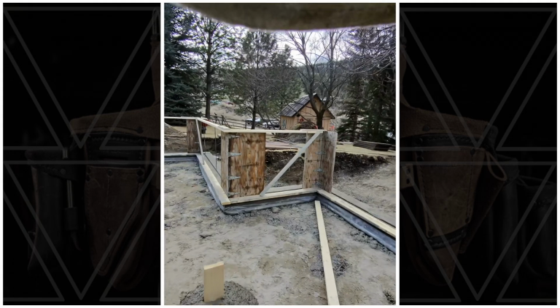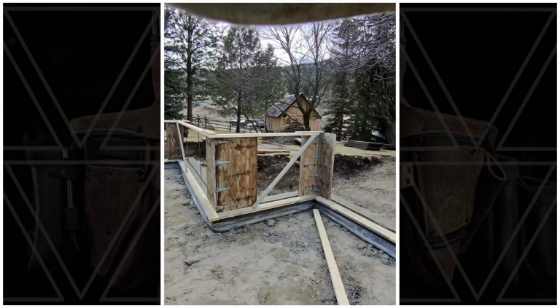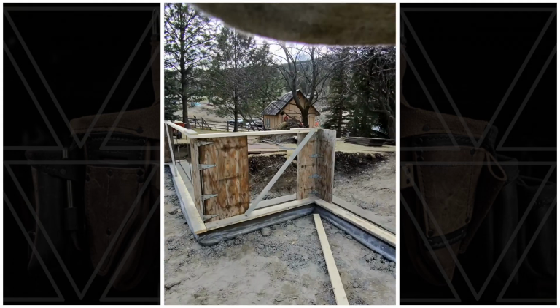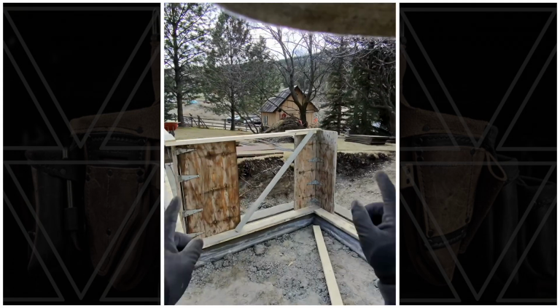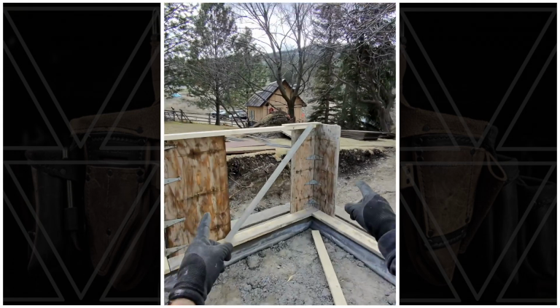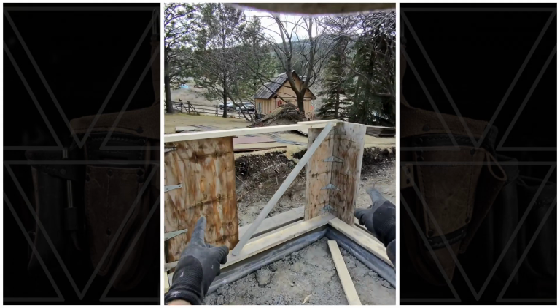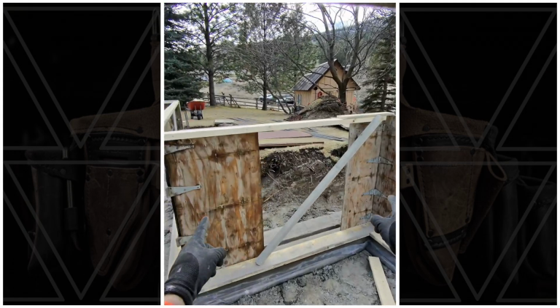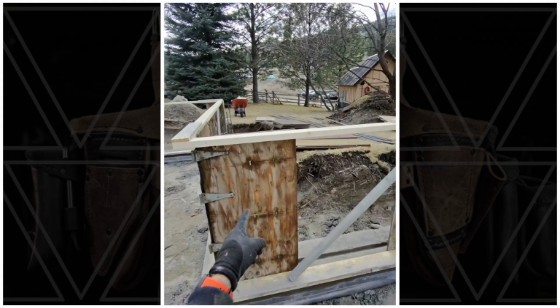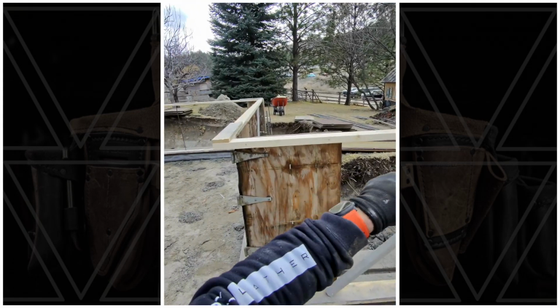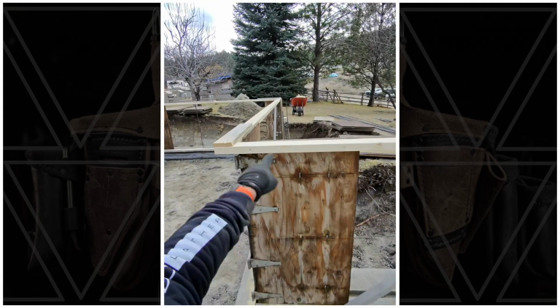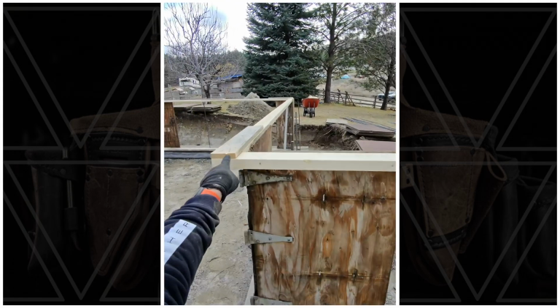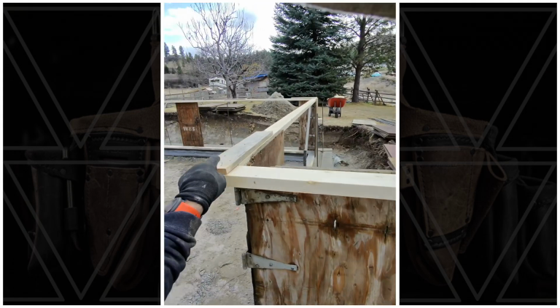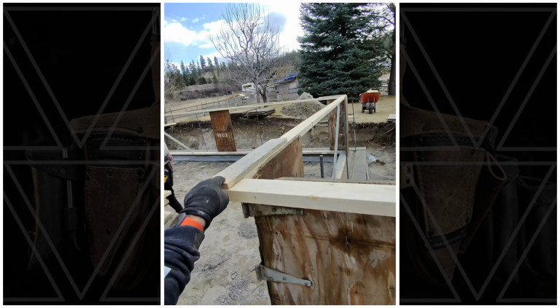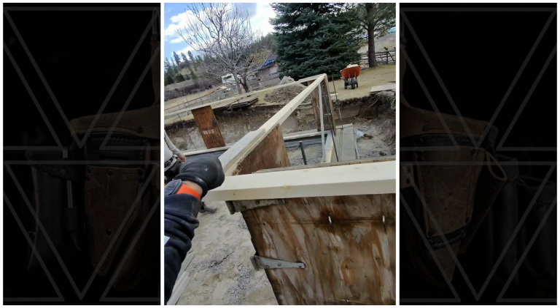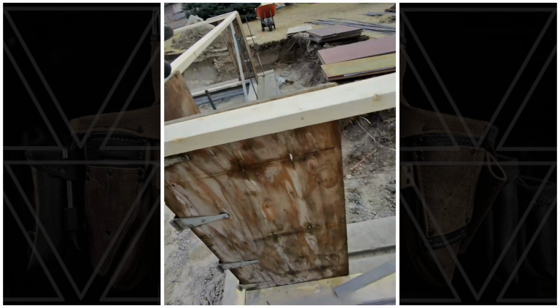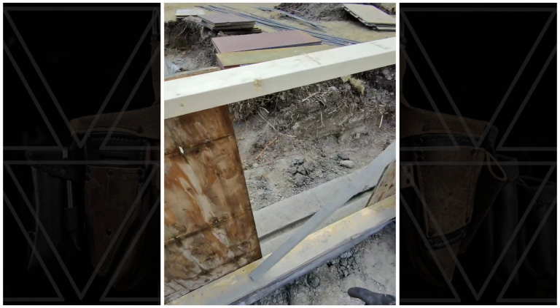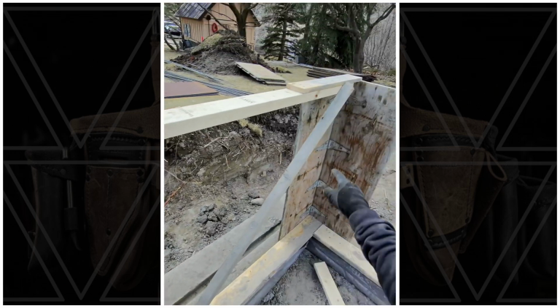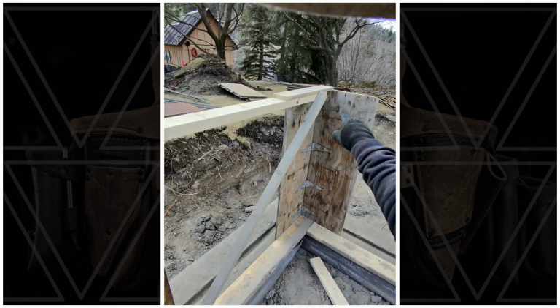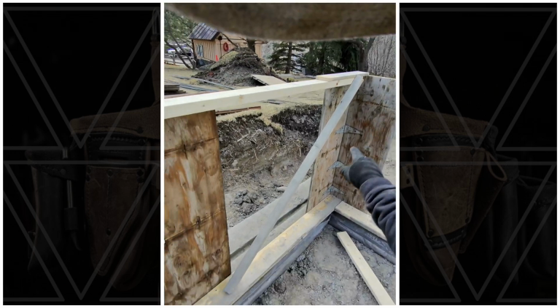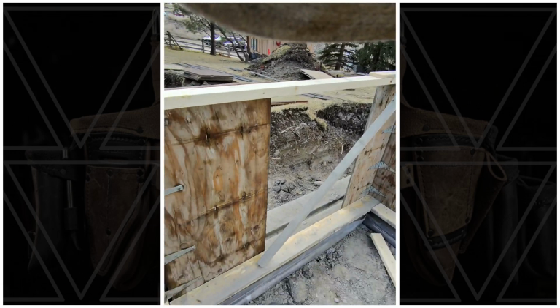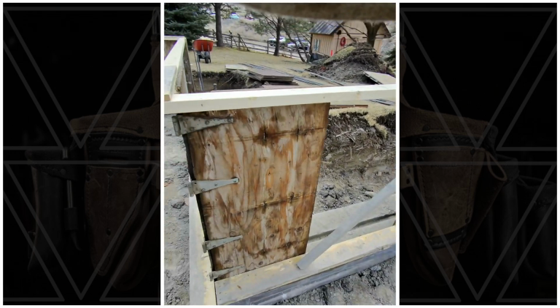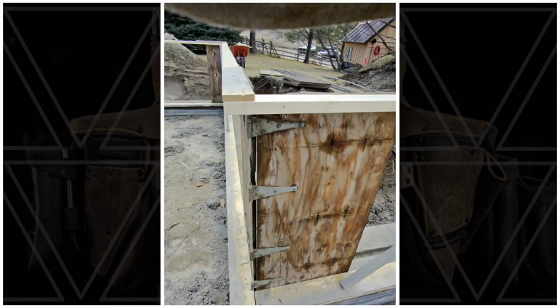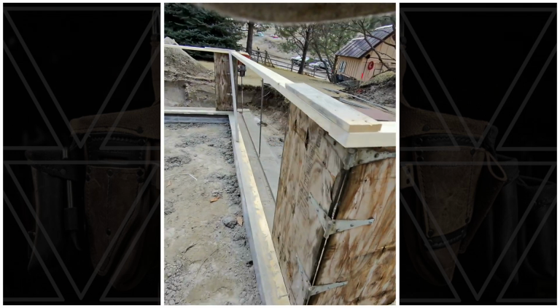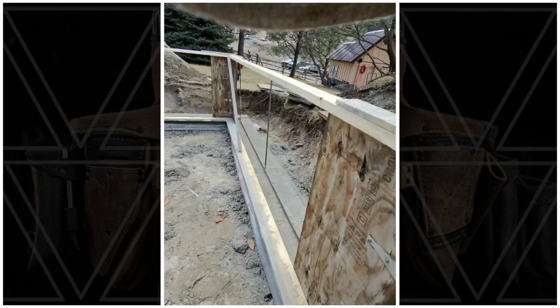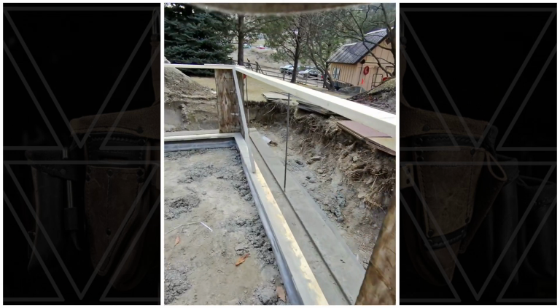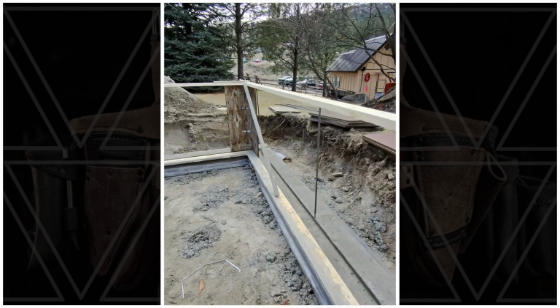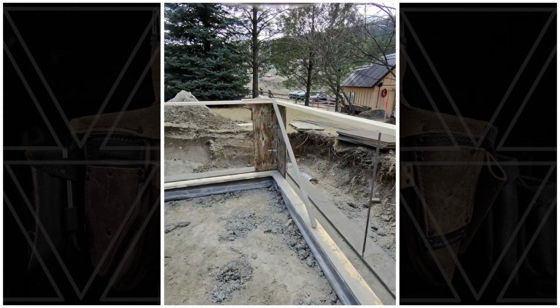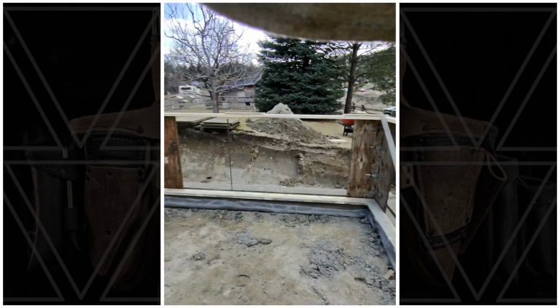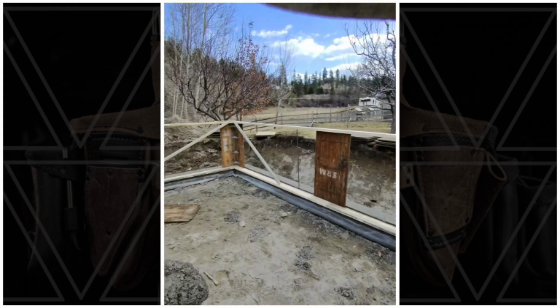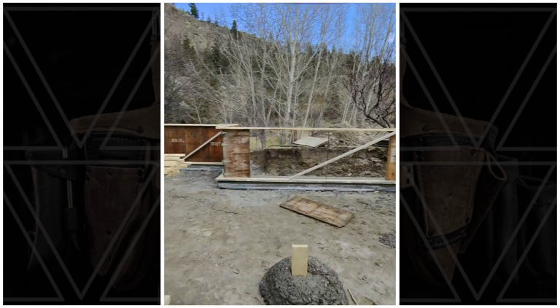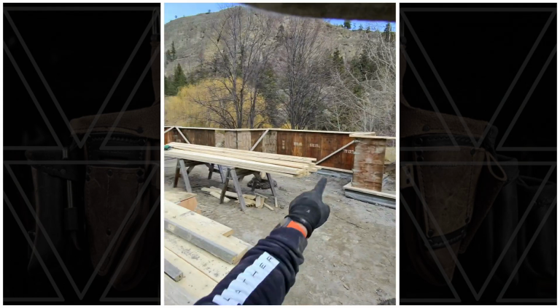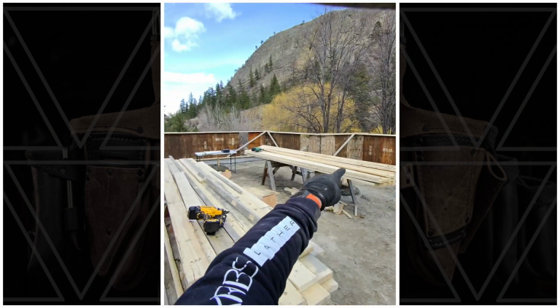Order of operations: stand the corners, then we put on our top row 2x4, all on layout, then we put in our sway braces to level everything, and then we fill it in.